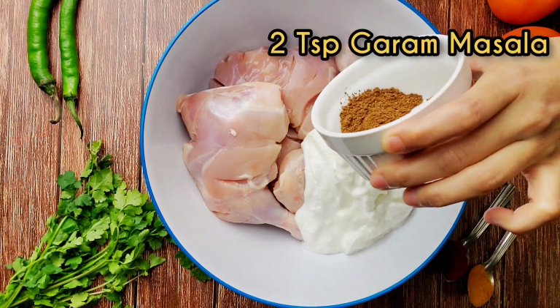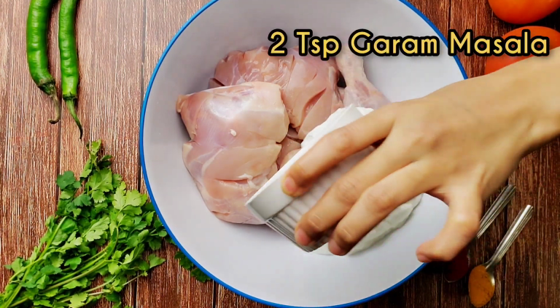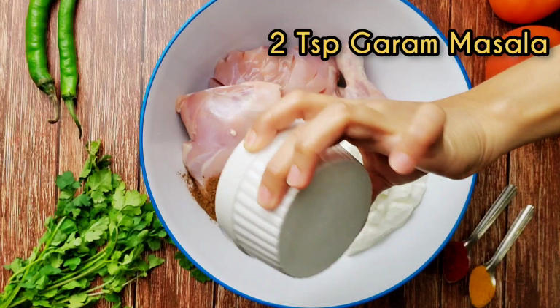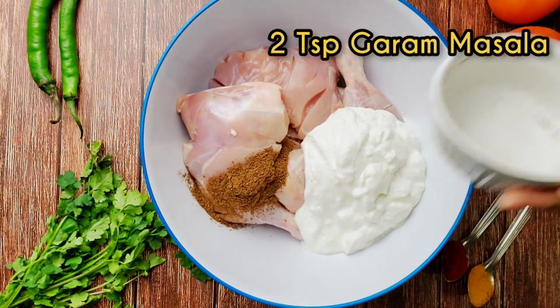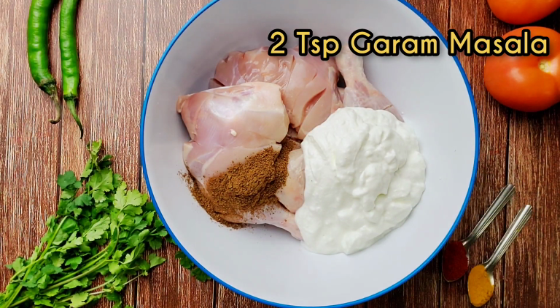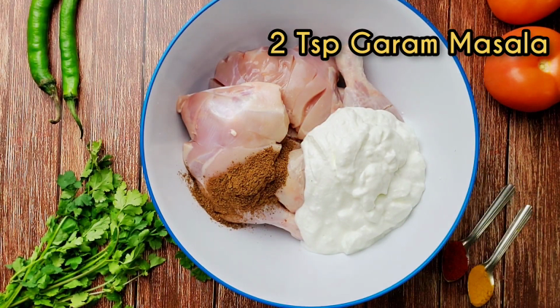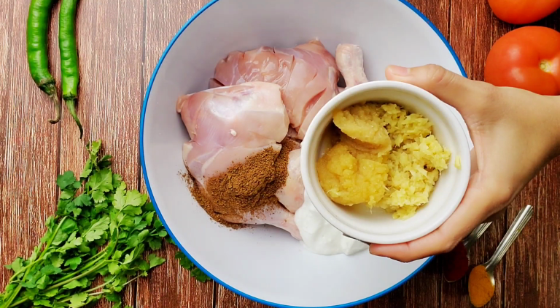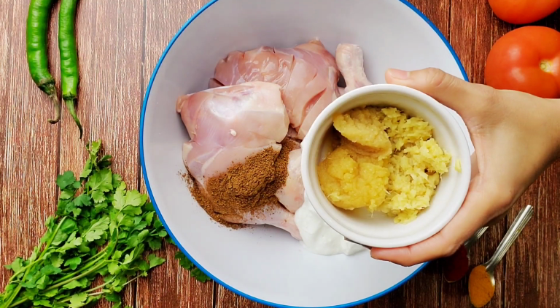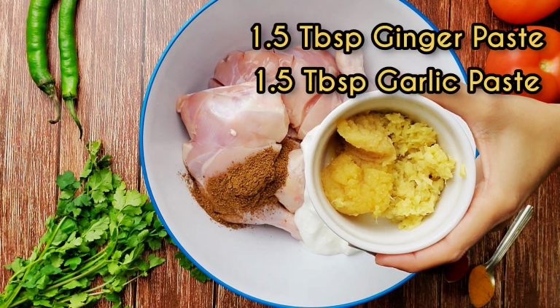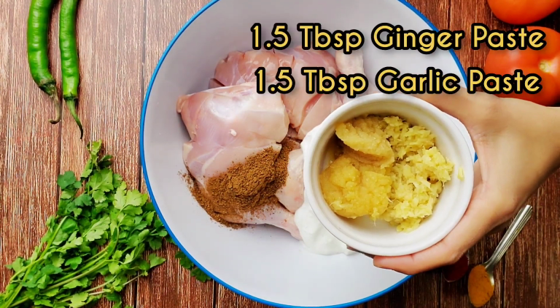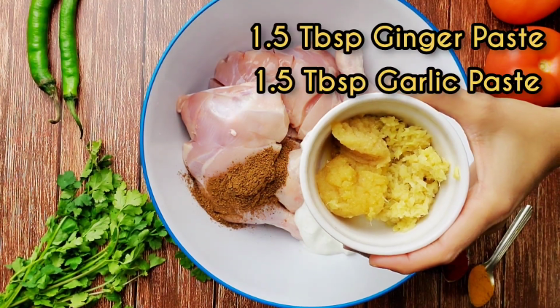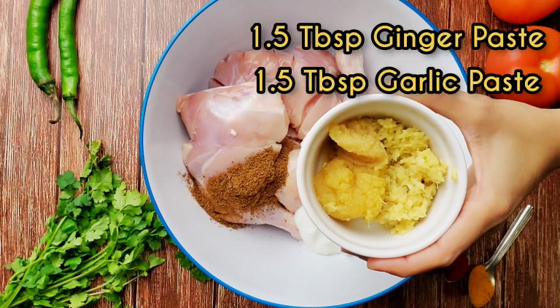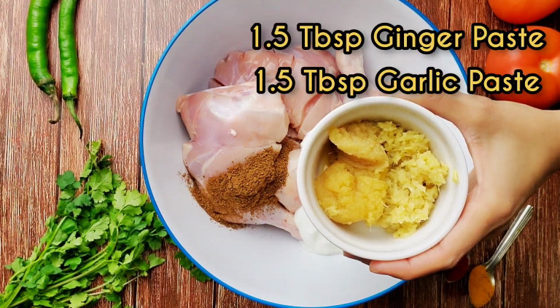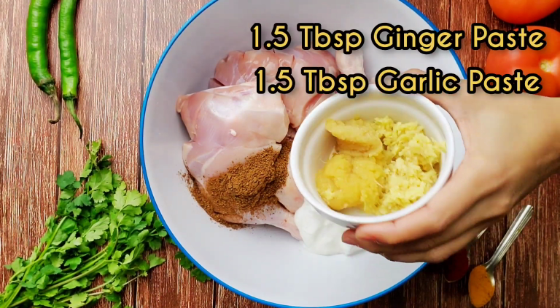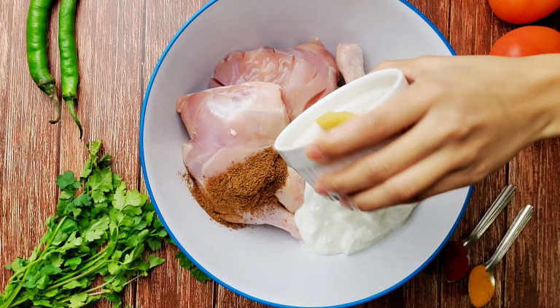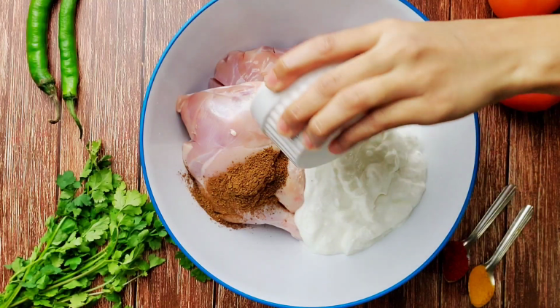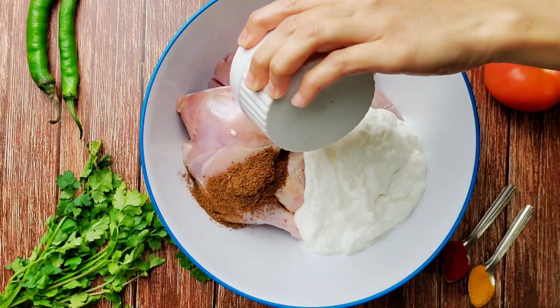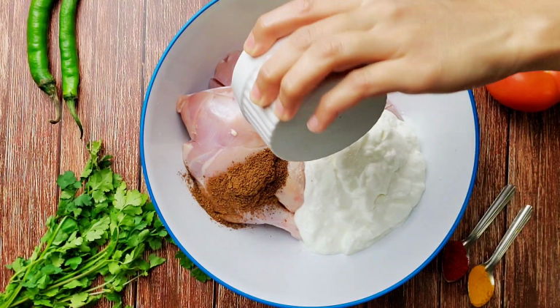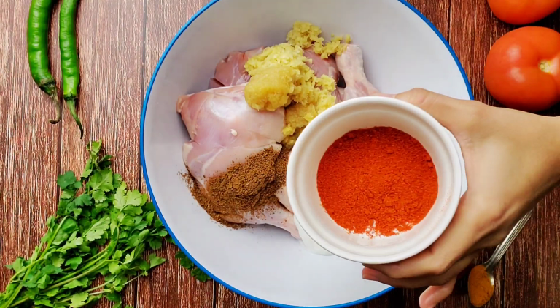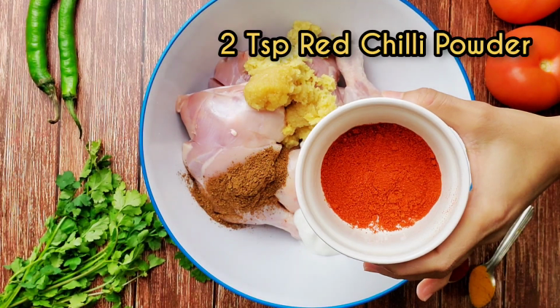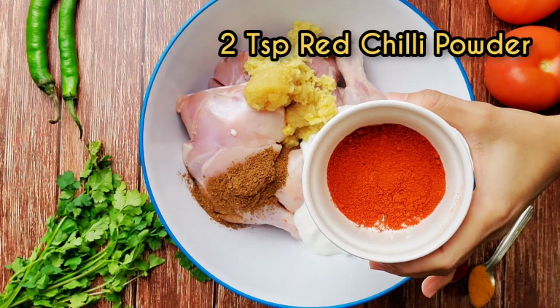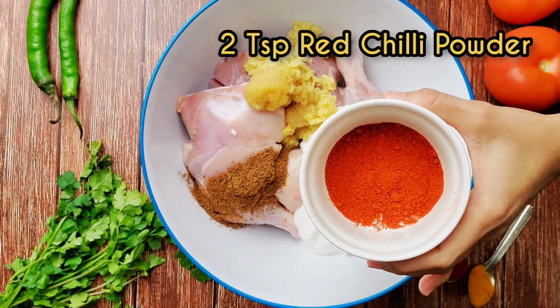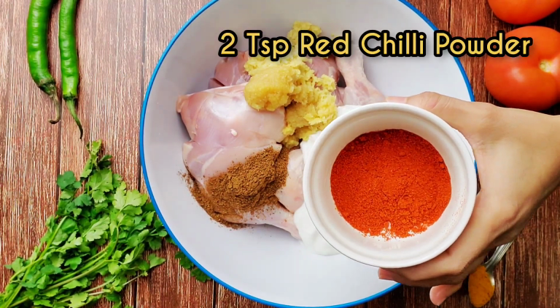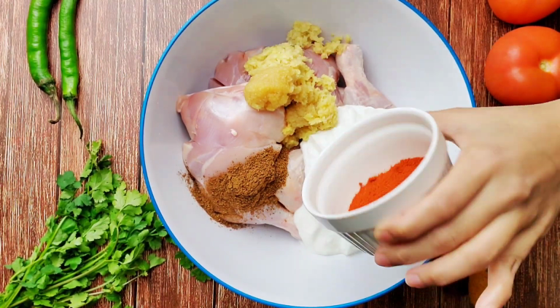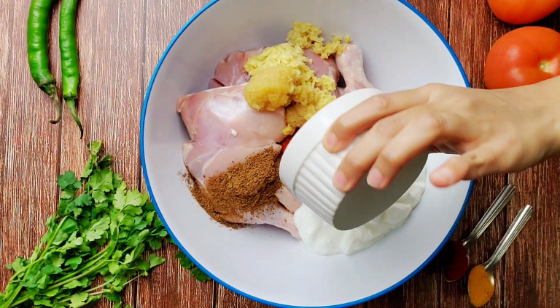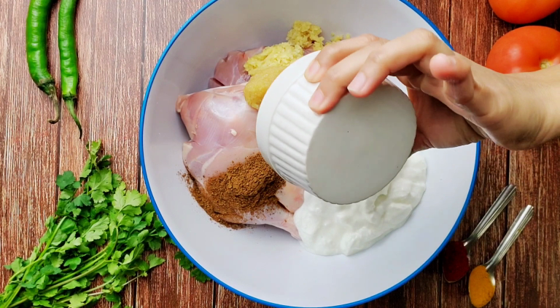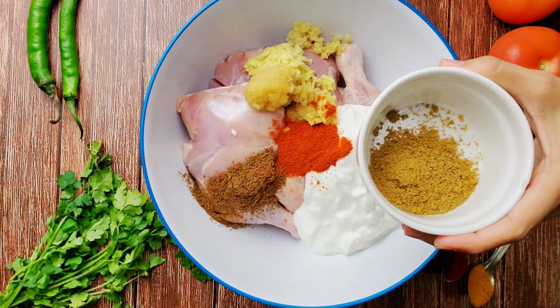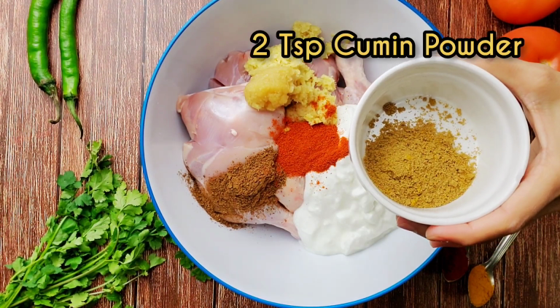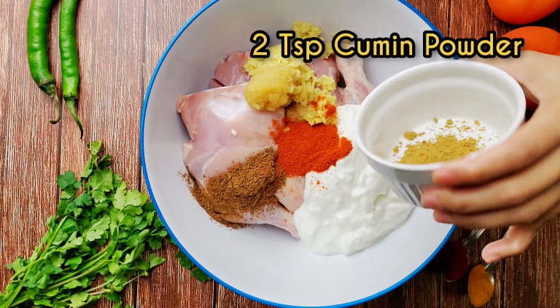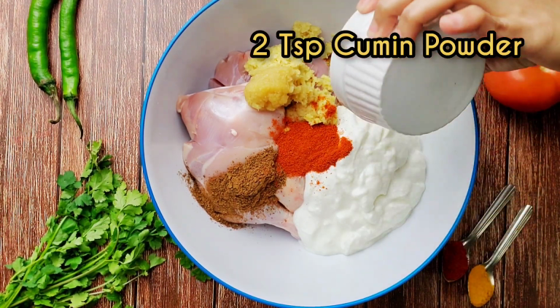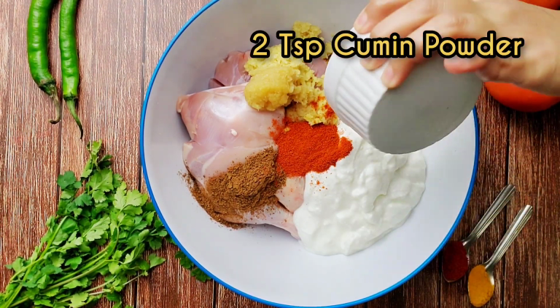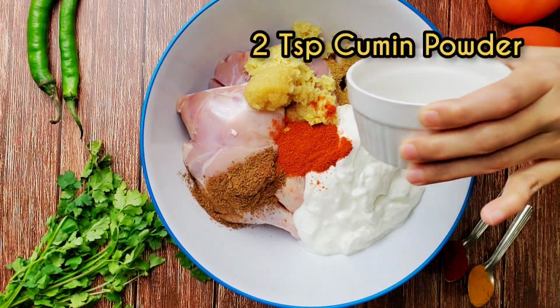Adding two teaspoons of garam masala powder, one and a half tablespoon of ginger paste, and one and a half tablespoon of garlic paste, two teaspoons of red chili powder, and two teaspoons of cumin powder.